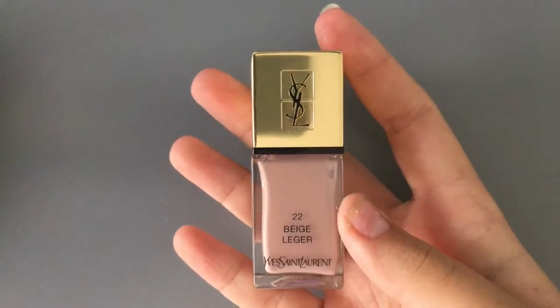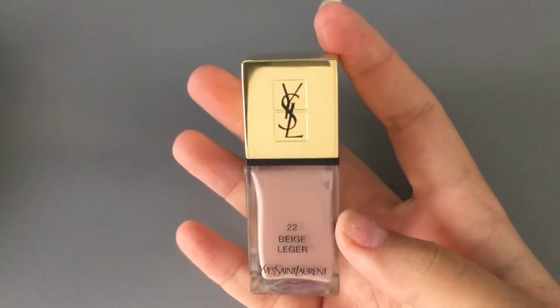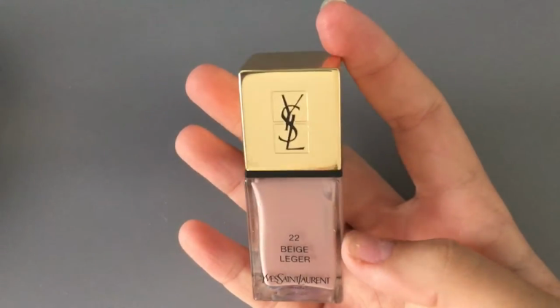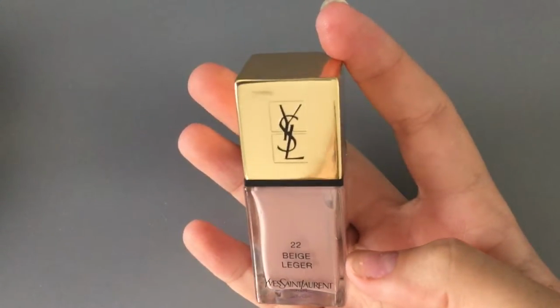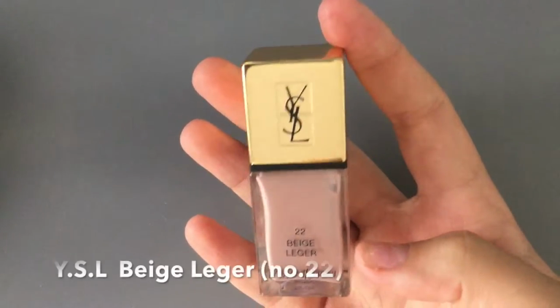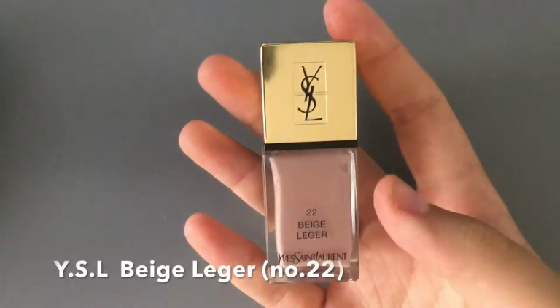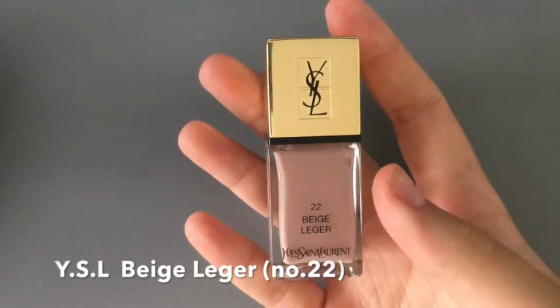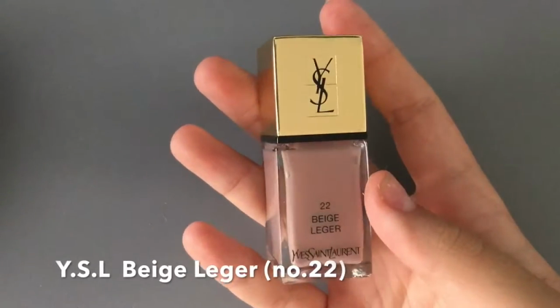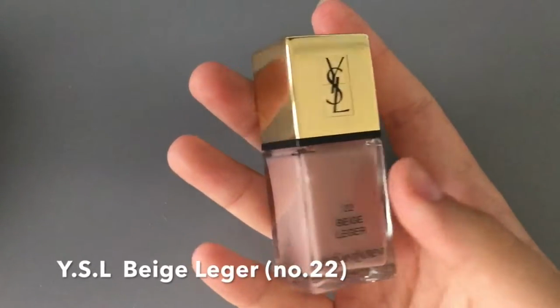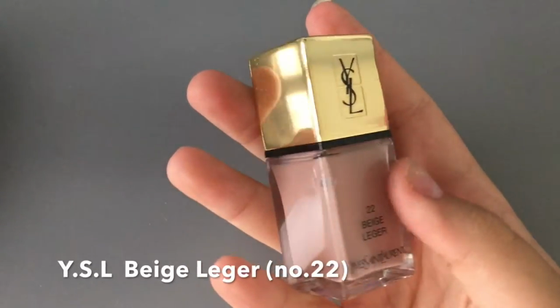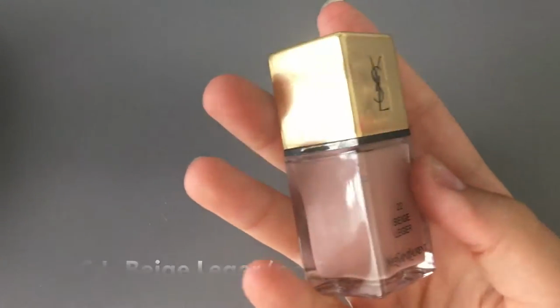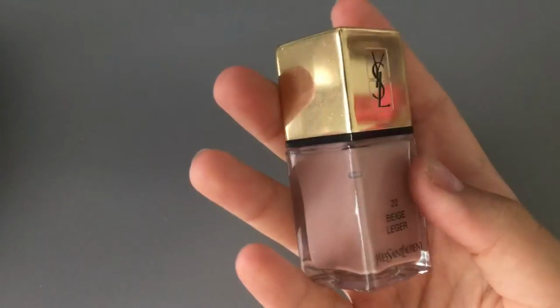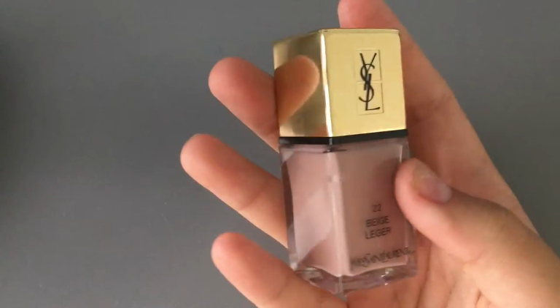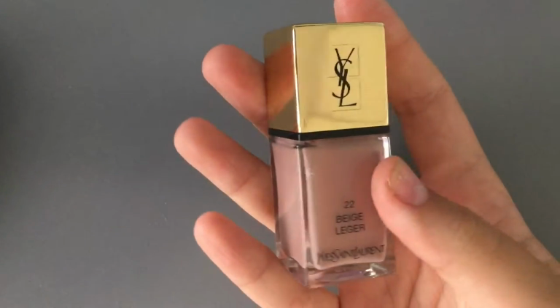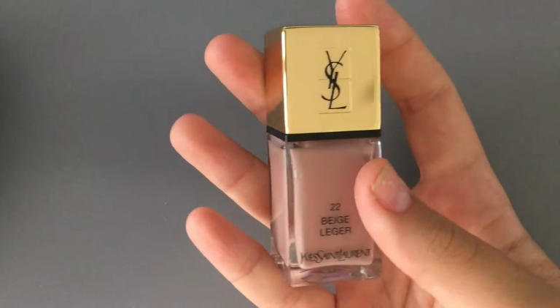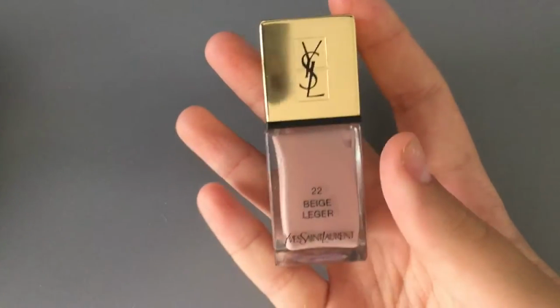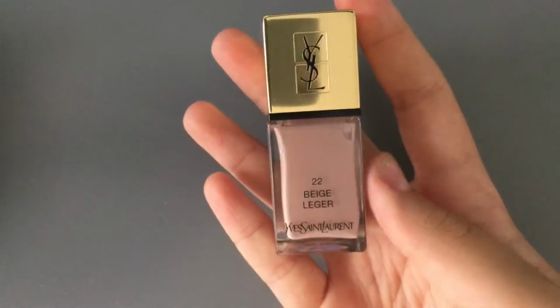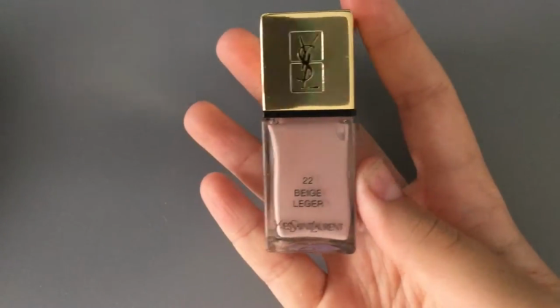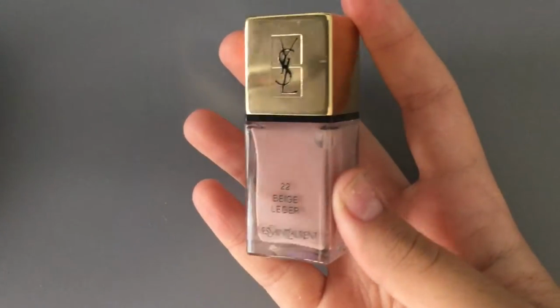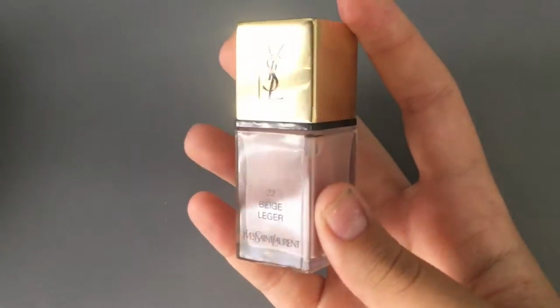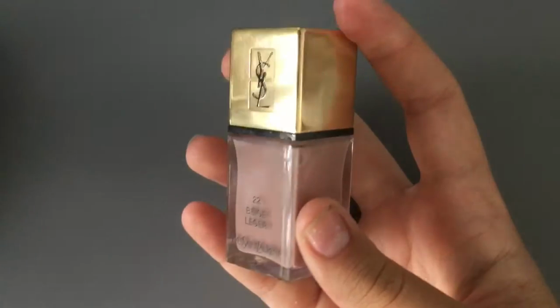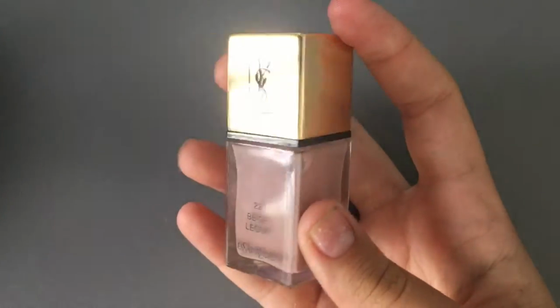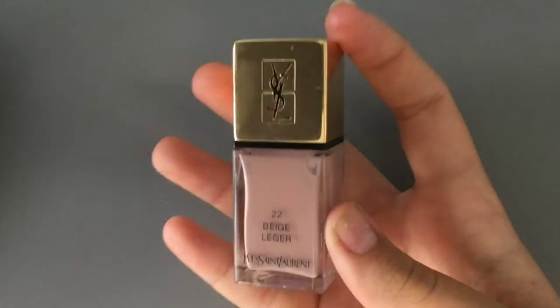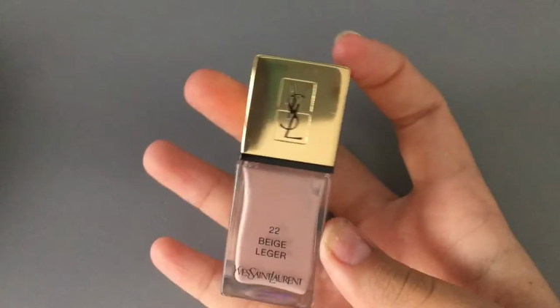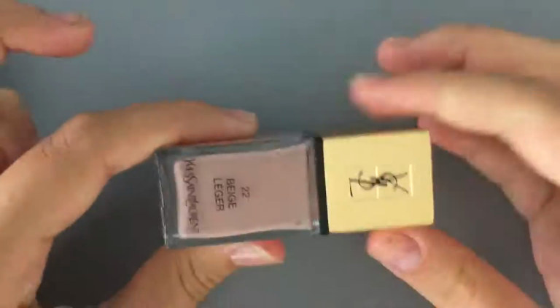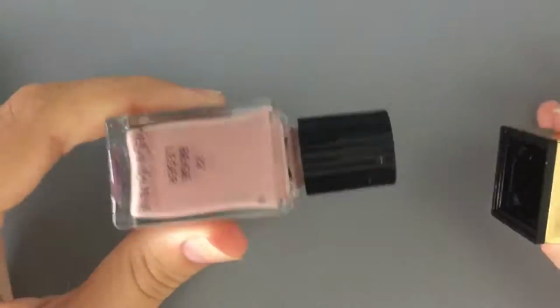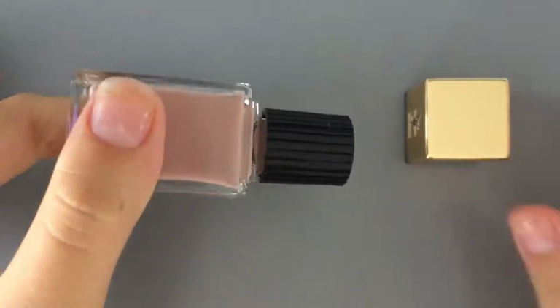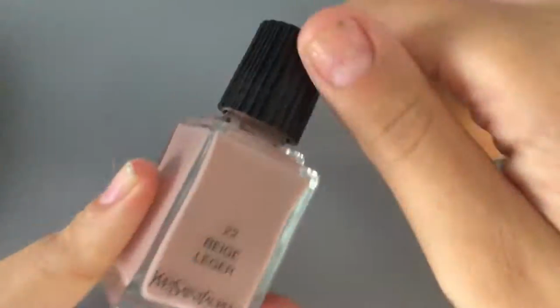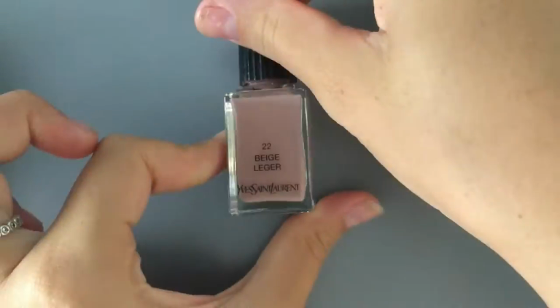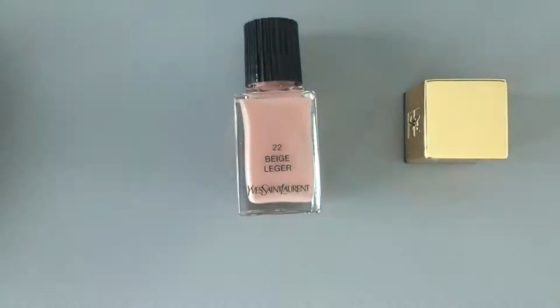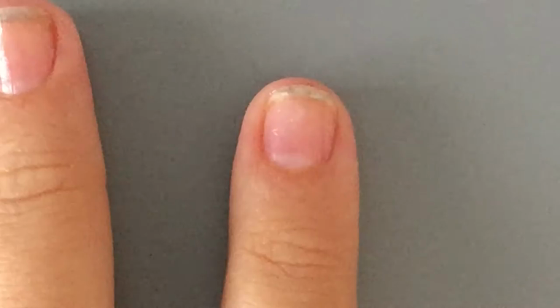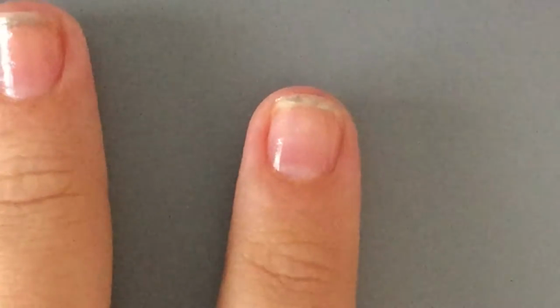Now I'm just taking YSL Date Rega, number 22. This one is a really sheer nail polish — I've just remembered — and it's got really lovely packaging.